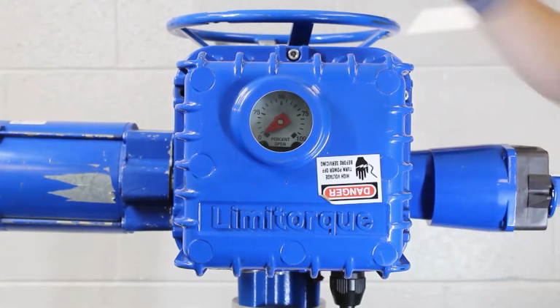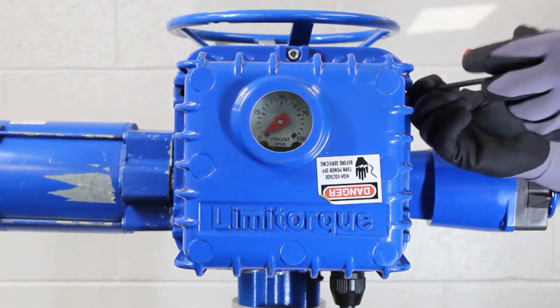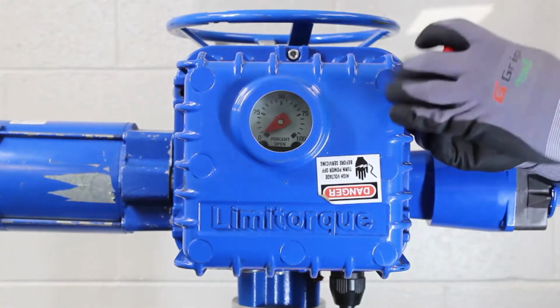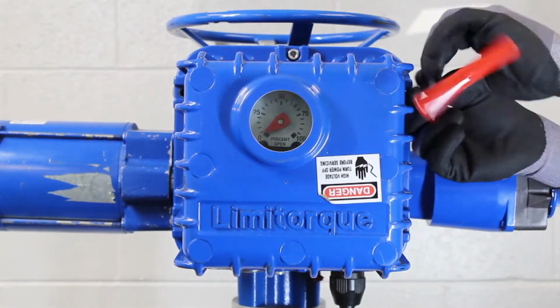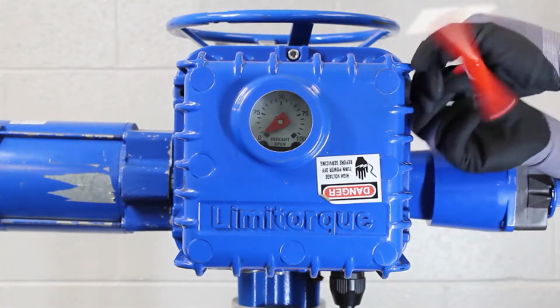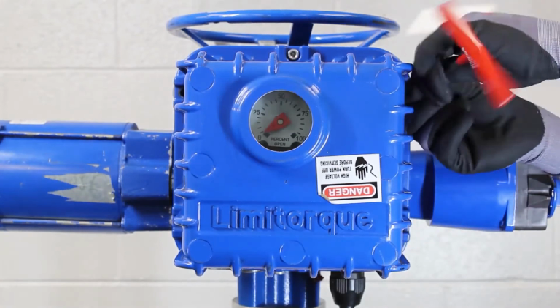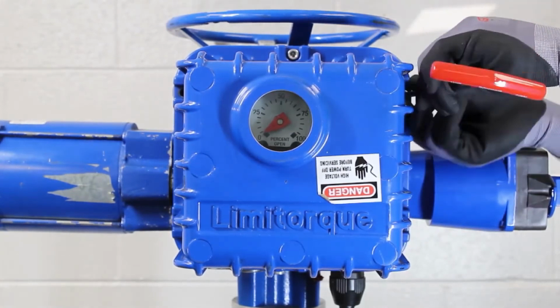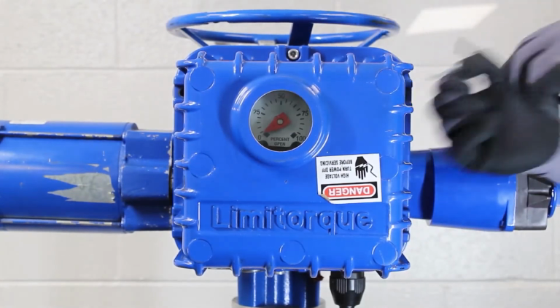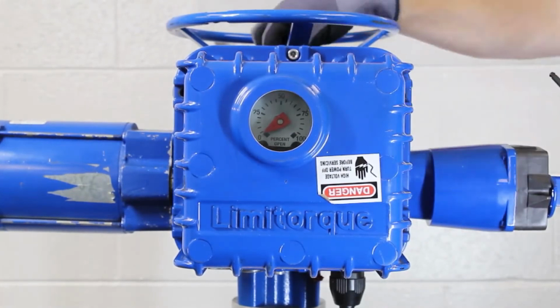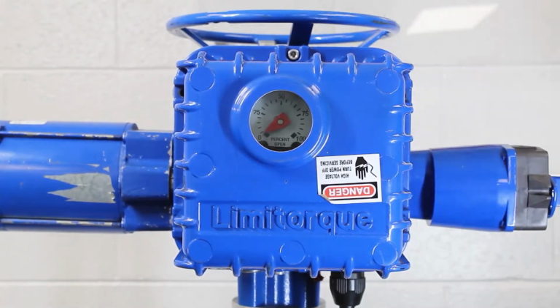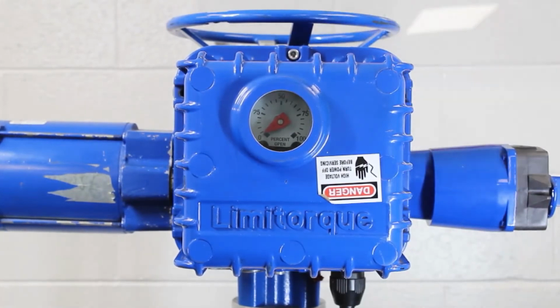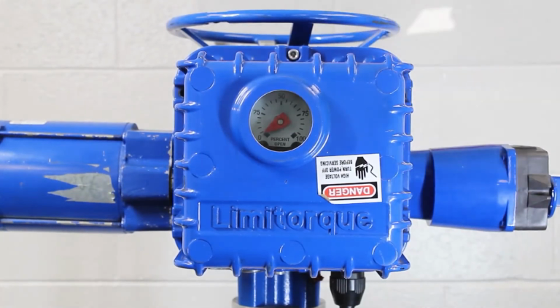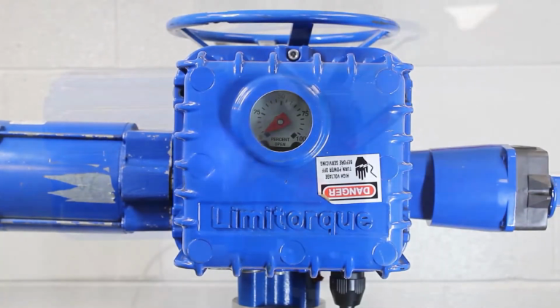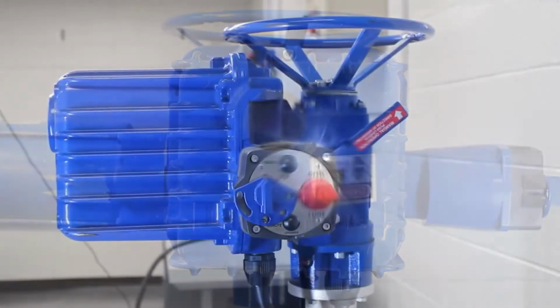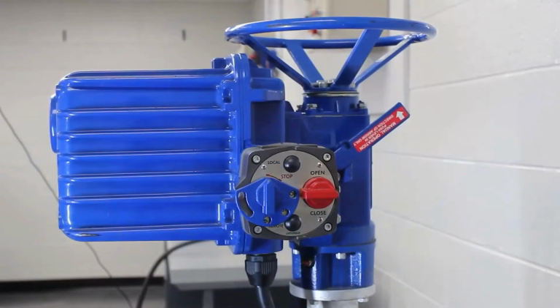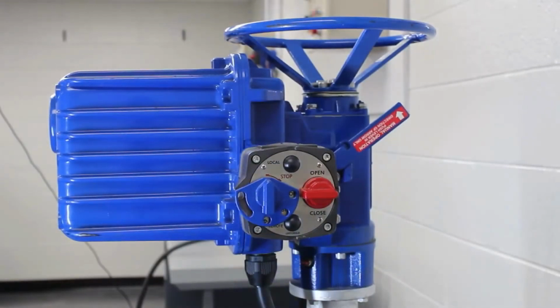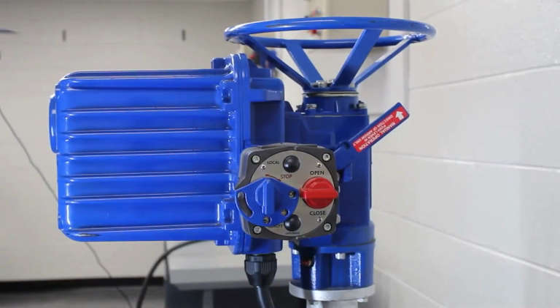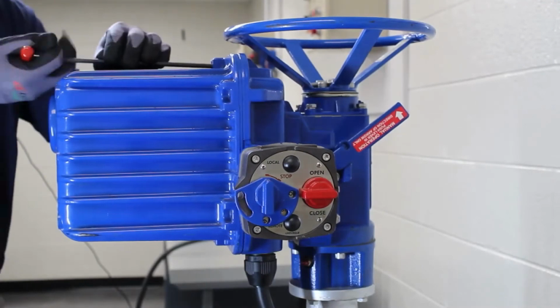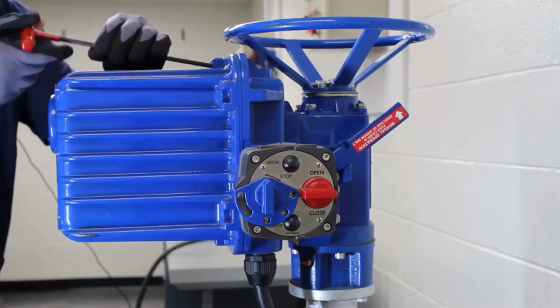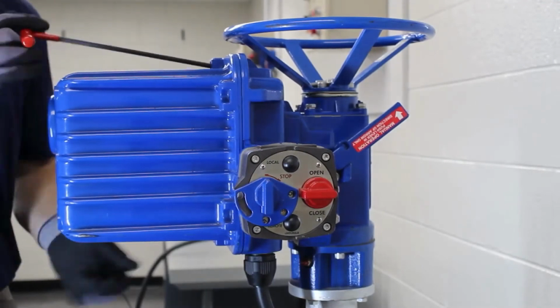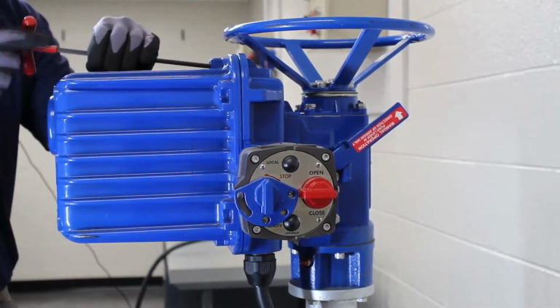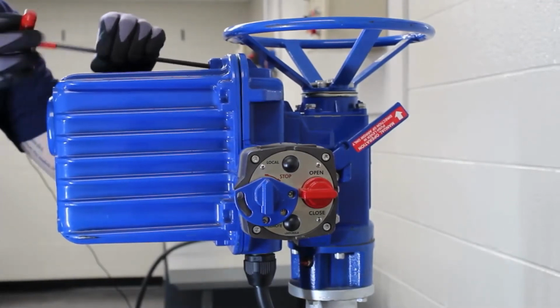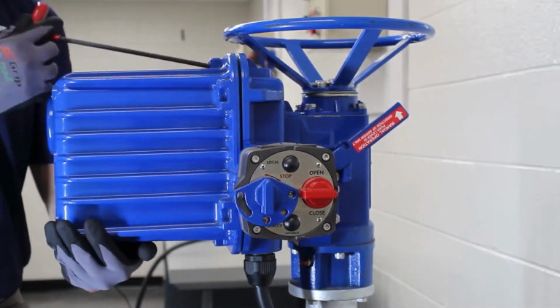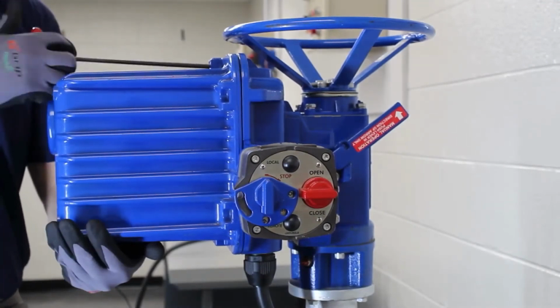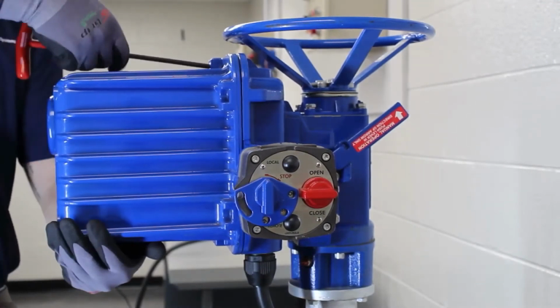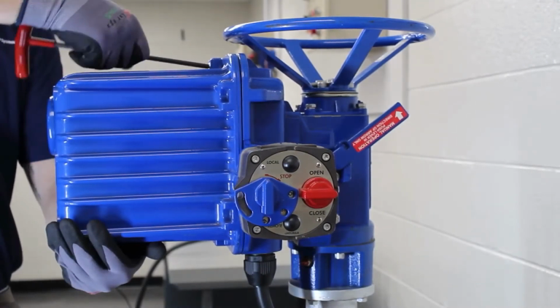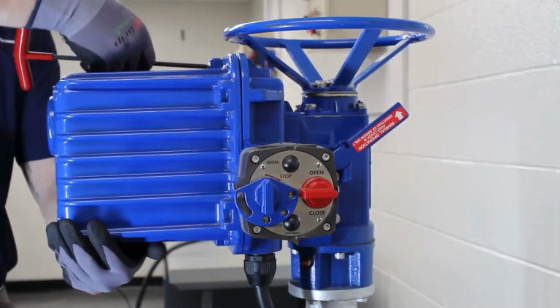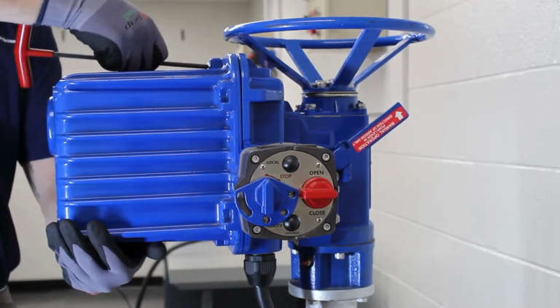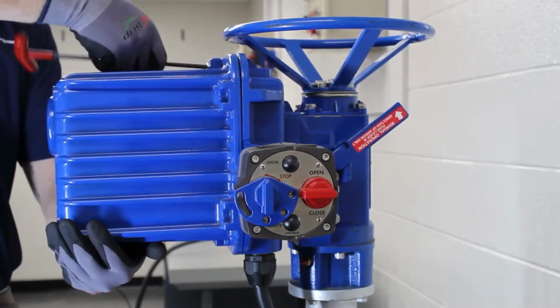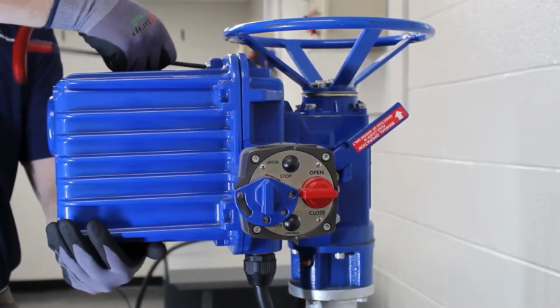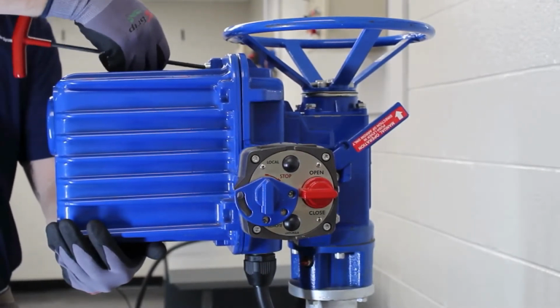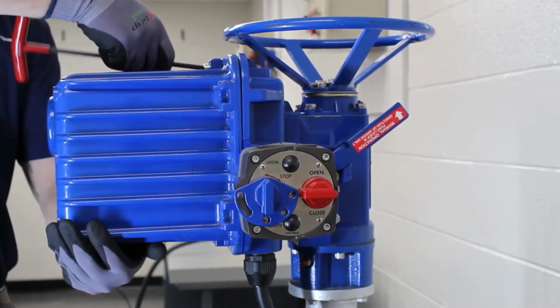The six bolts that secure the cover to the housing are located at 12 o'clock, 1 o'clock, 5 o'clock, 6 o'clock, 7 o'clock, and 11 o'clock.